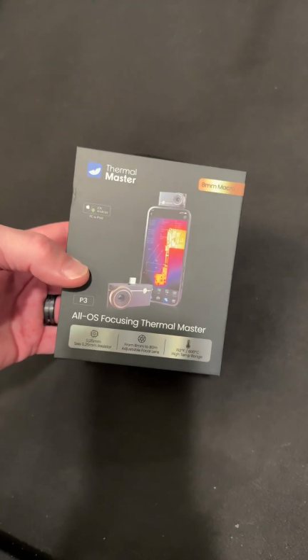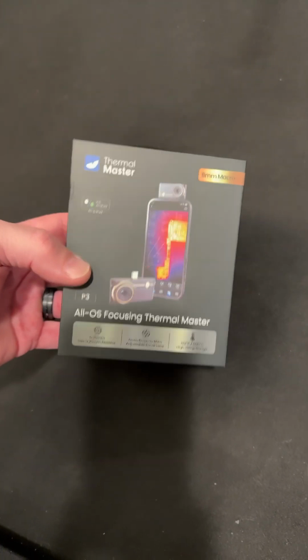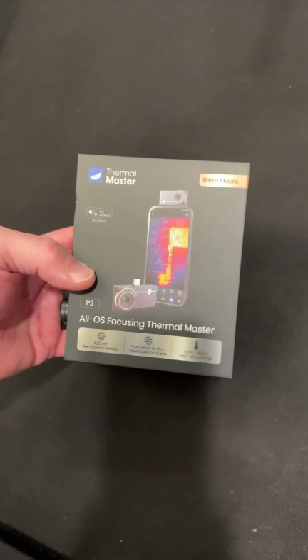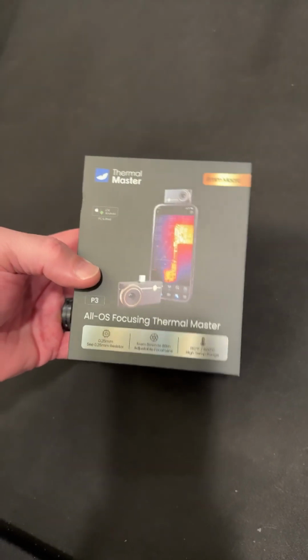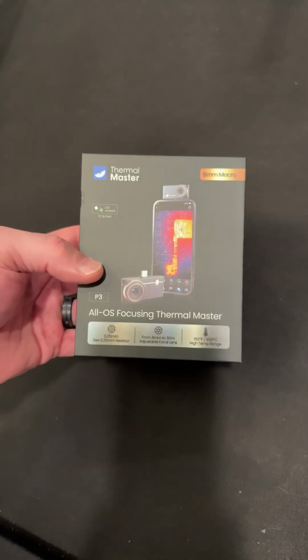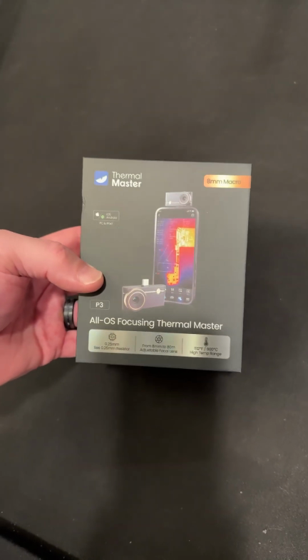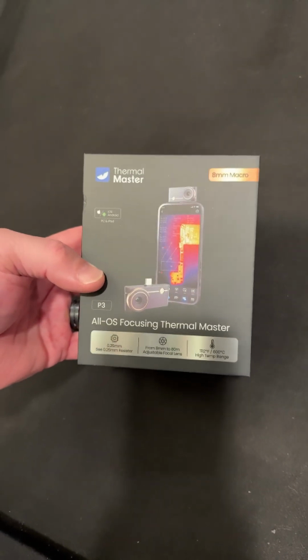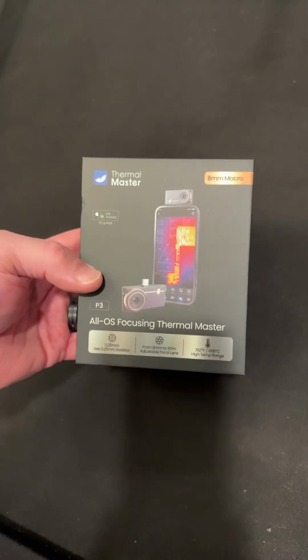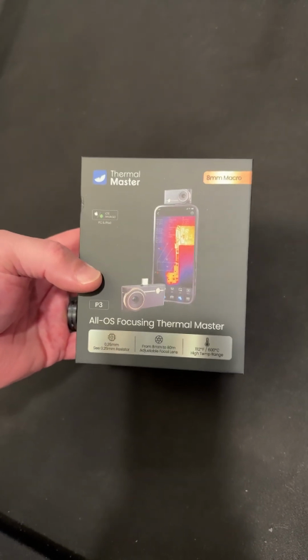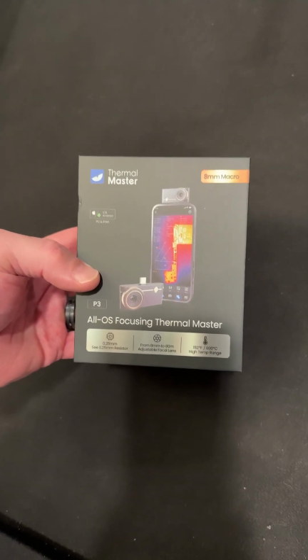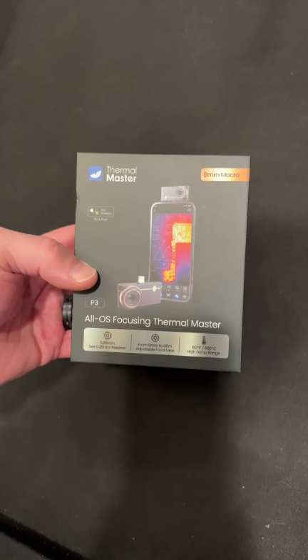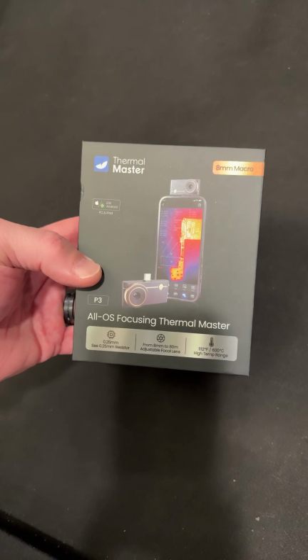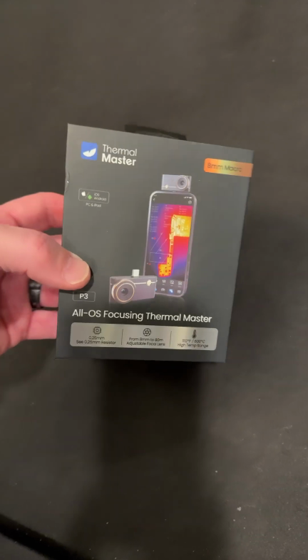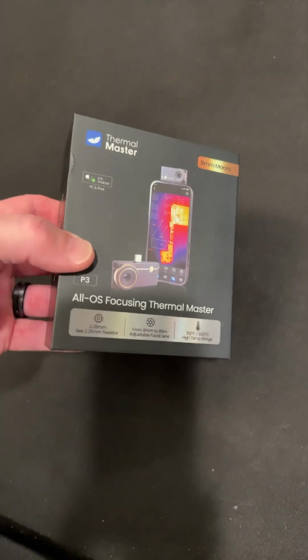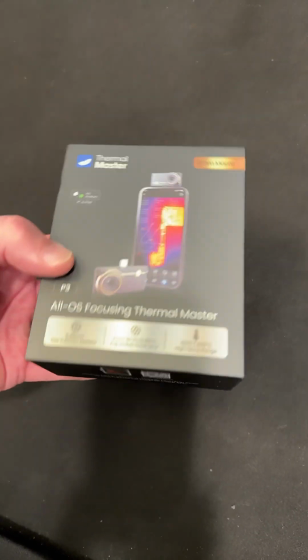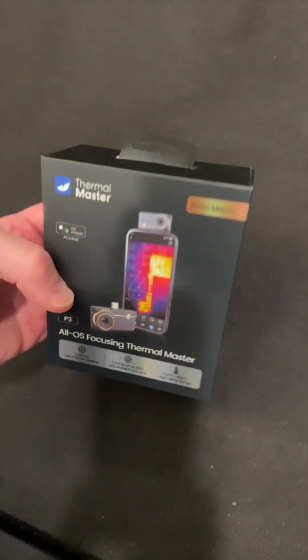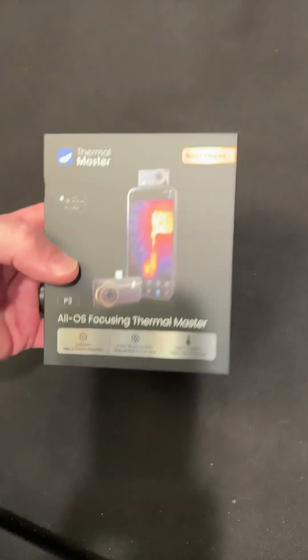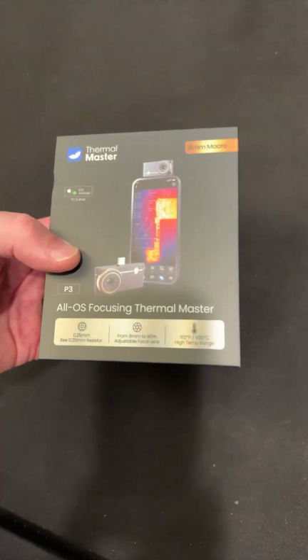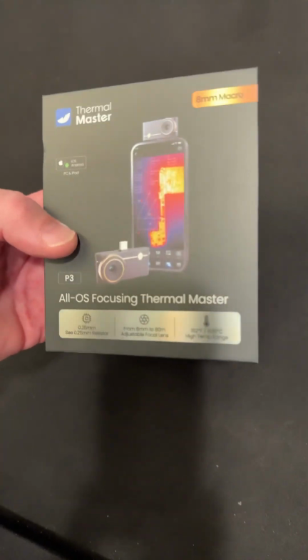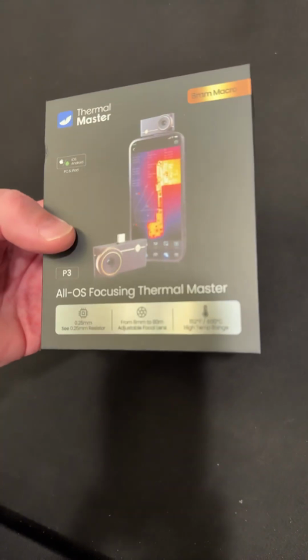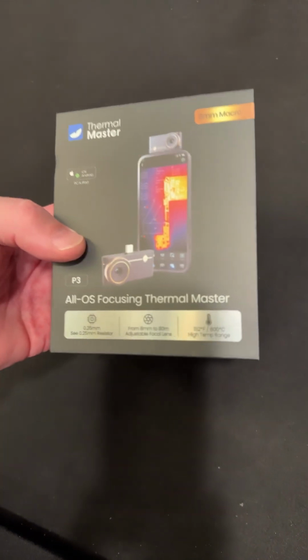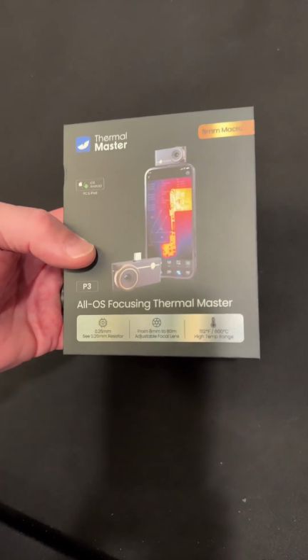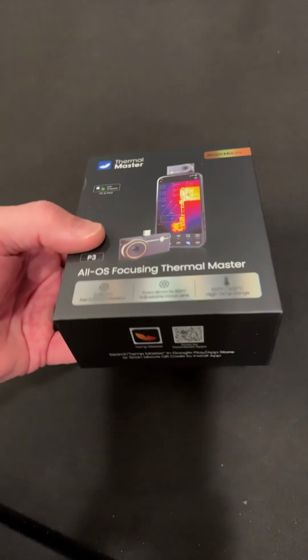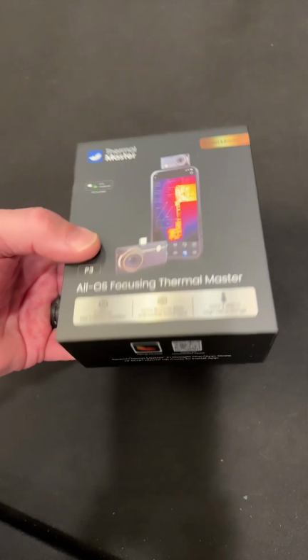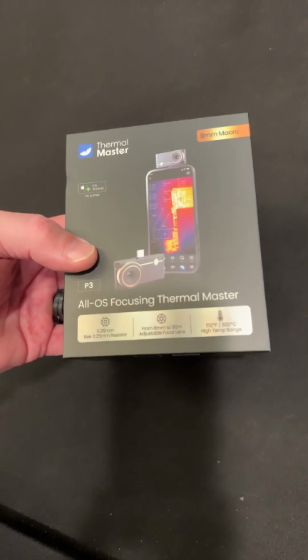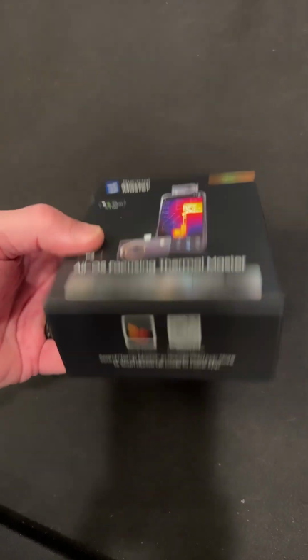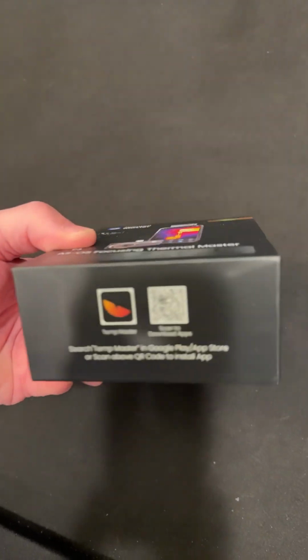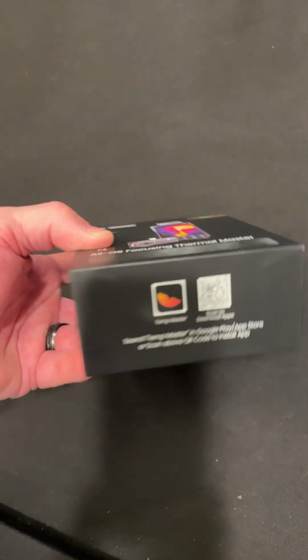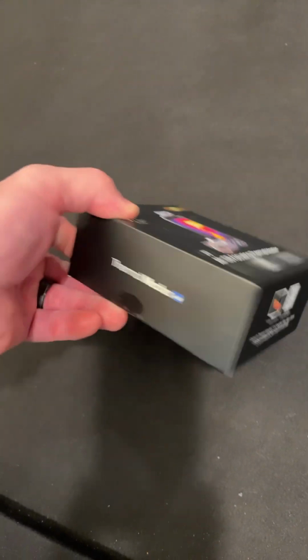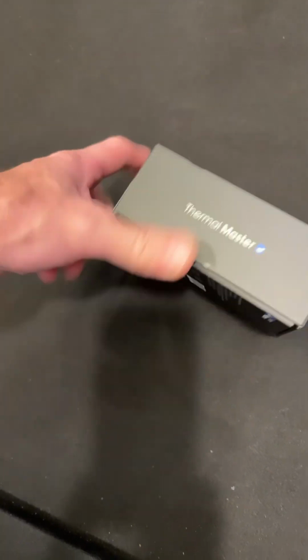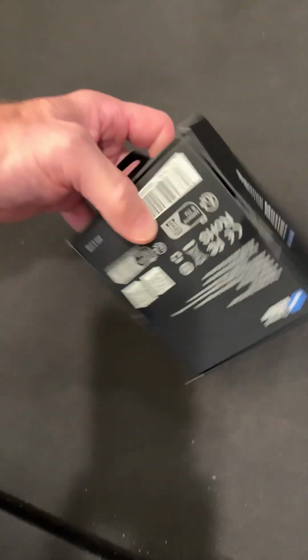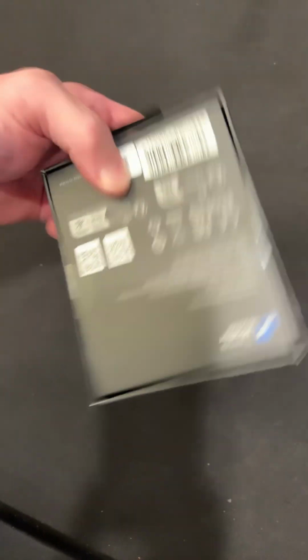Check out this new Thermomaster camera — this thing is awesome. It has an eight millimeter macro lens. Eight millimeters, that's like half an inch or less. Actually a pretty nice camera.